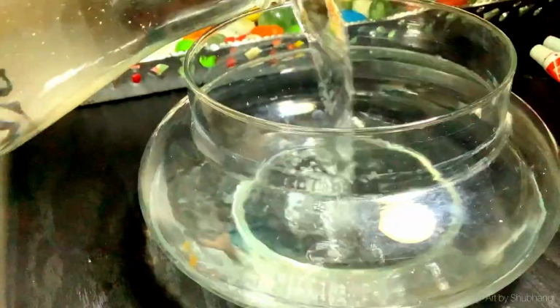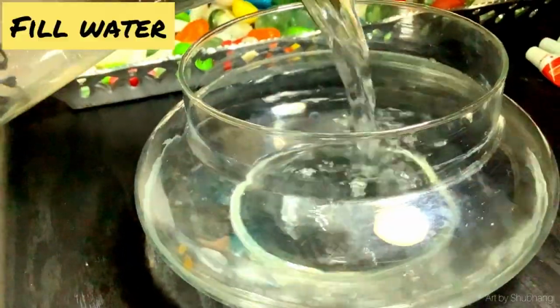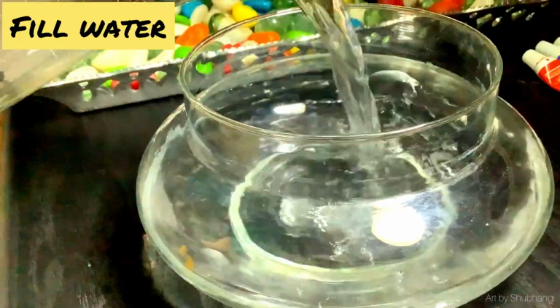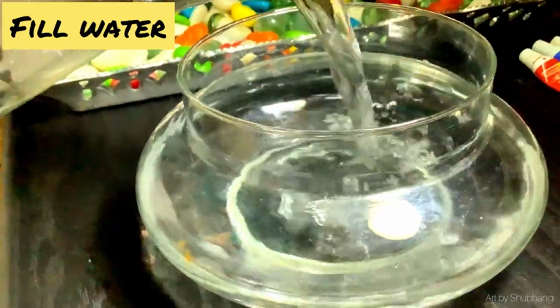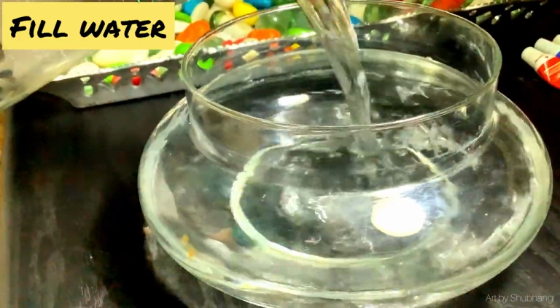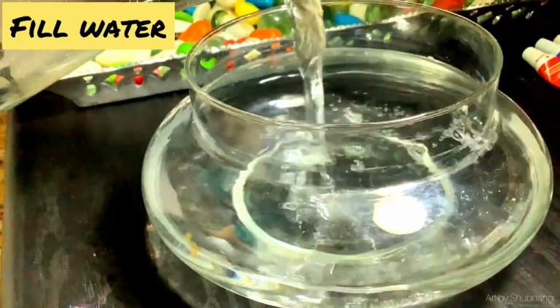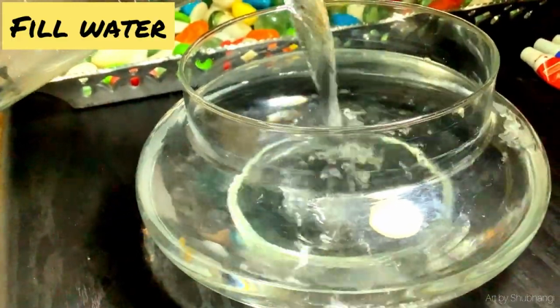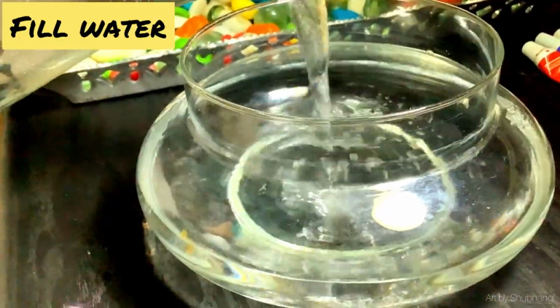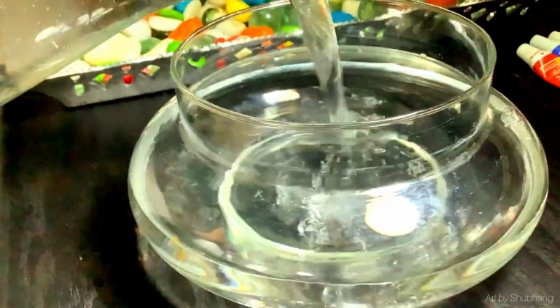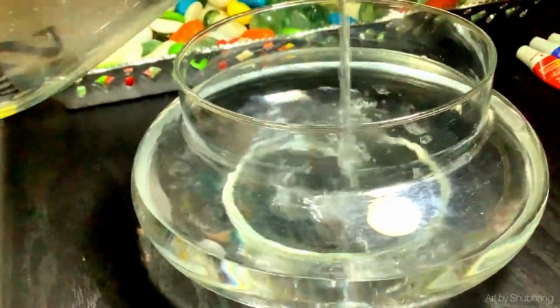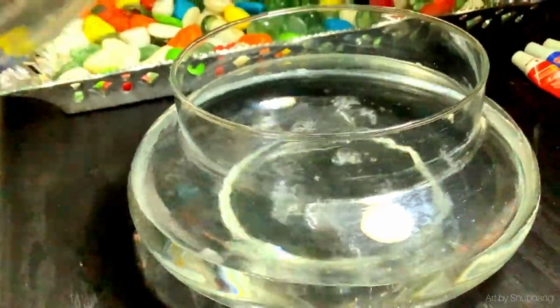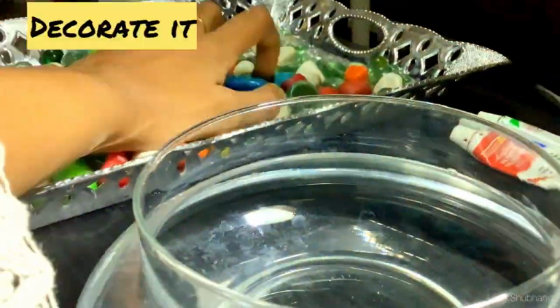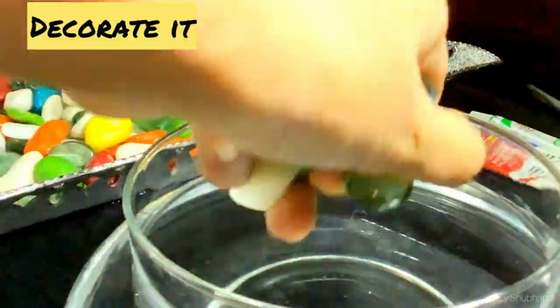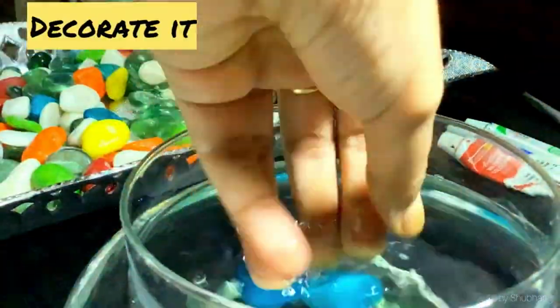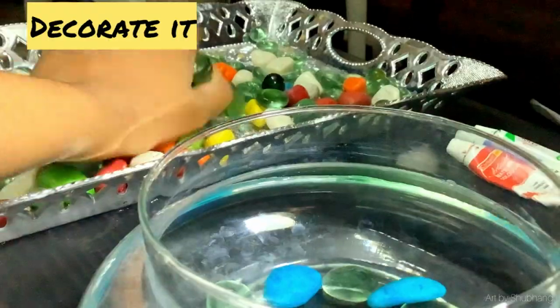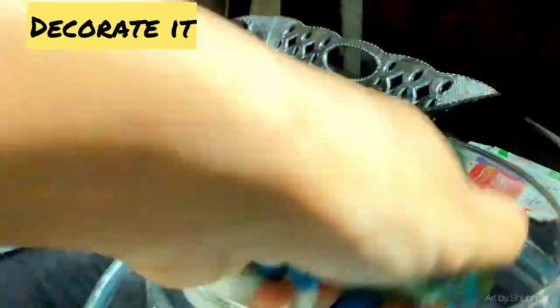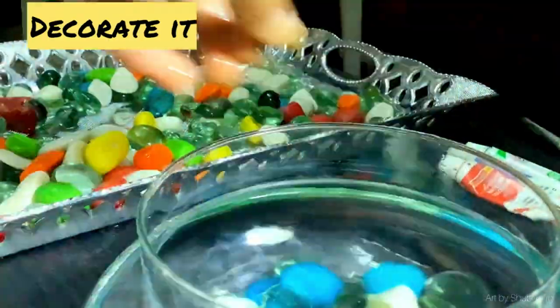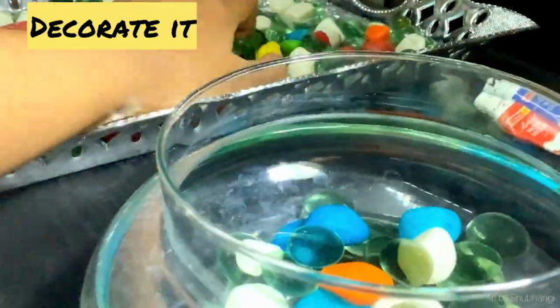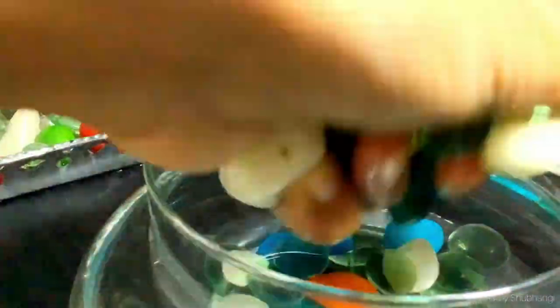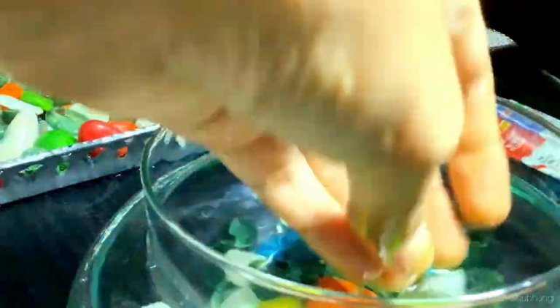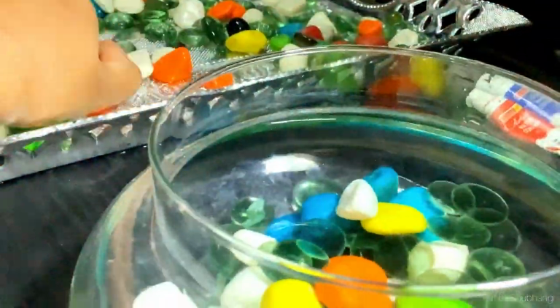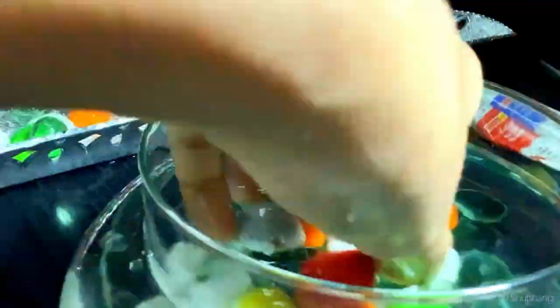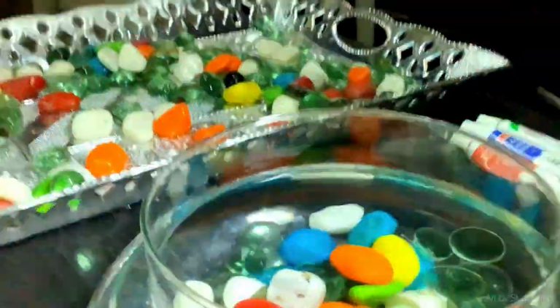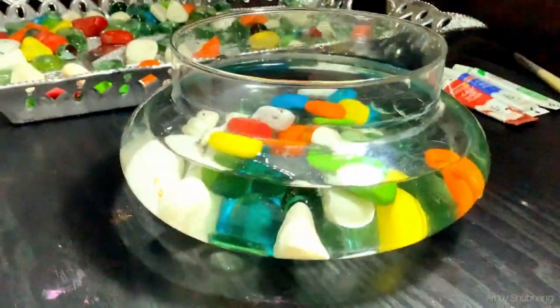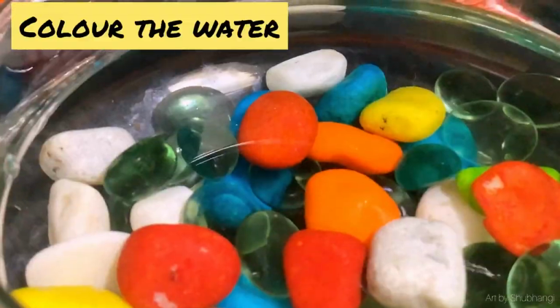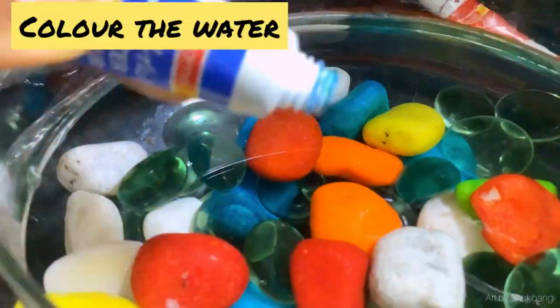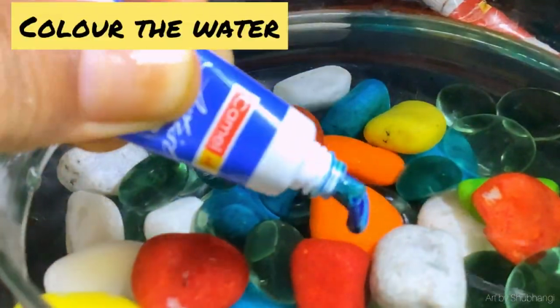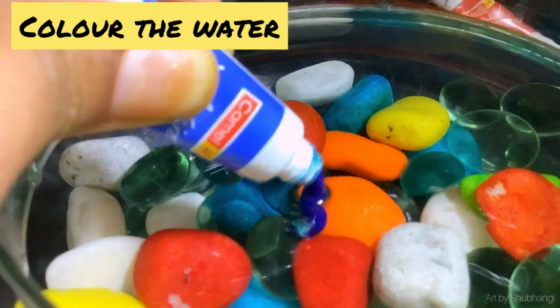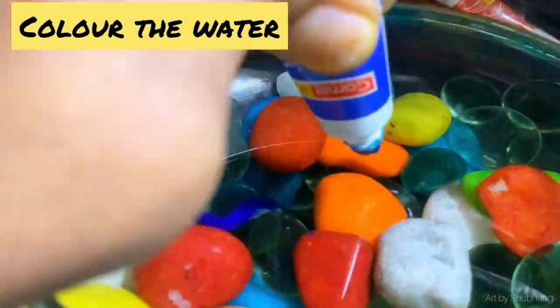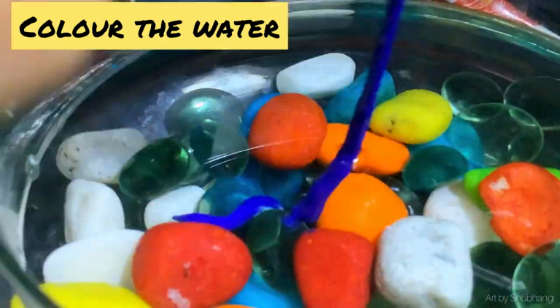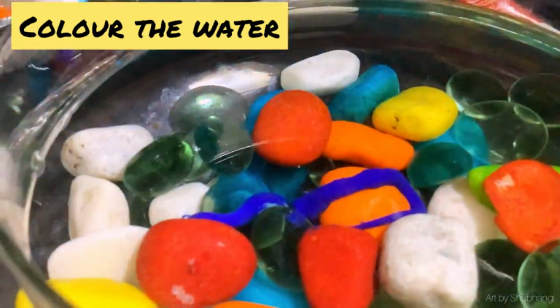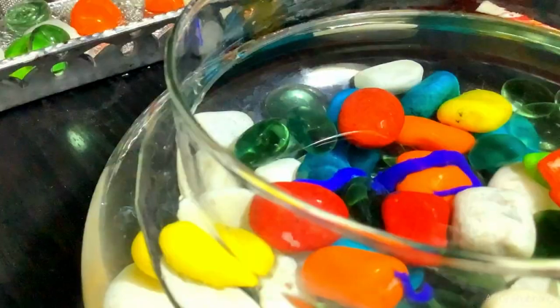At first, fill the container with water and carefully set the stones. Then use your favourite colour to colour the water.